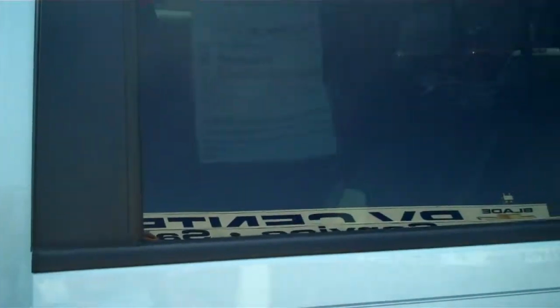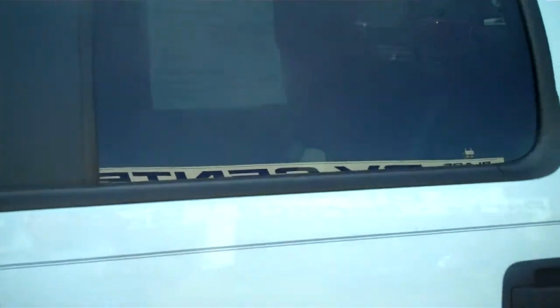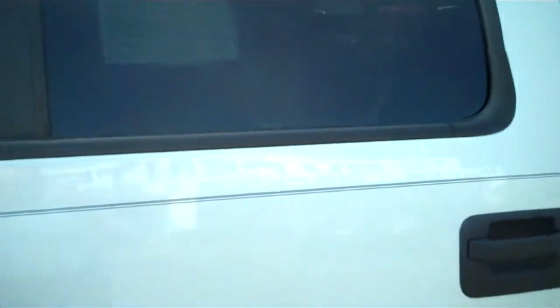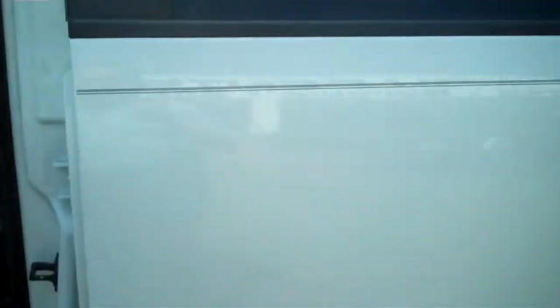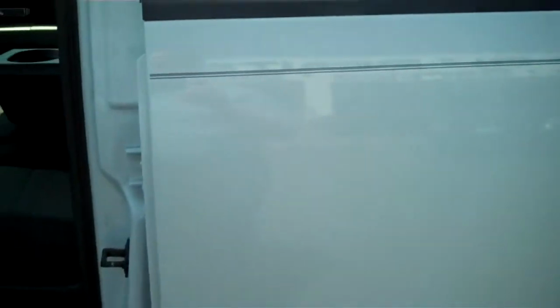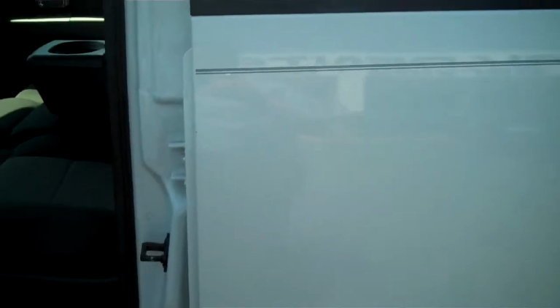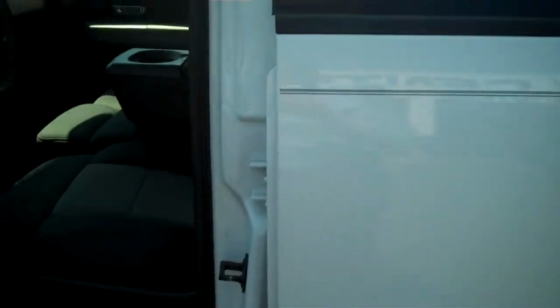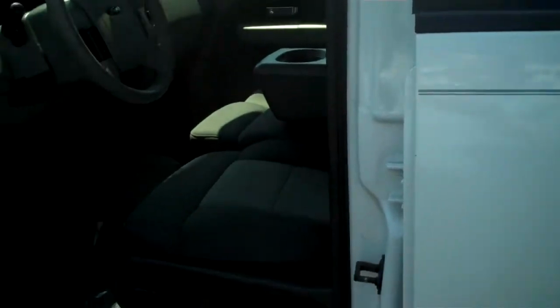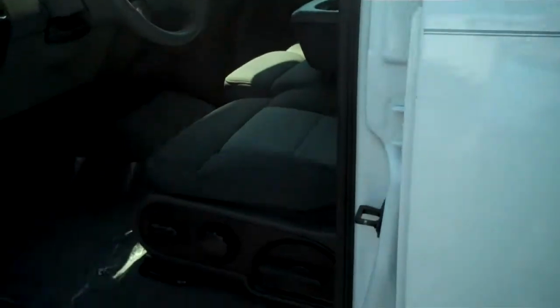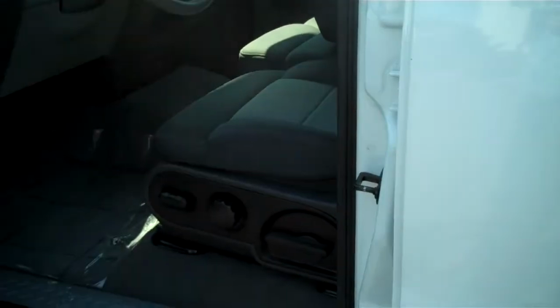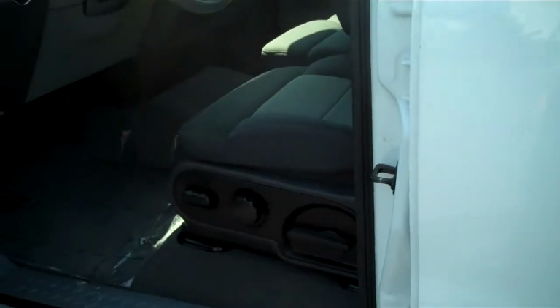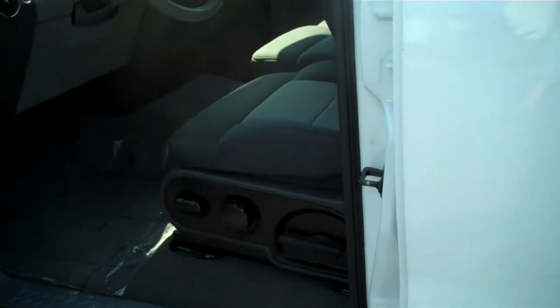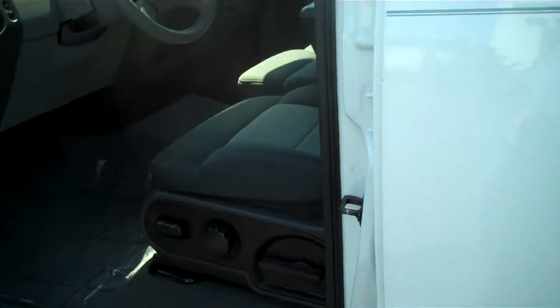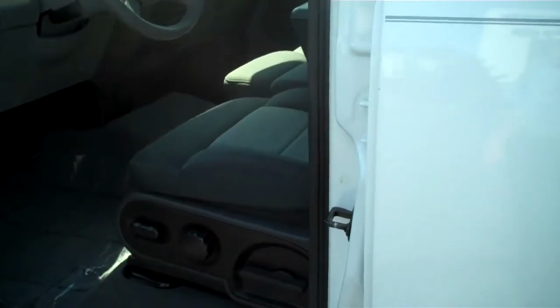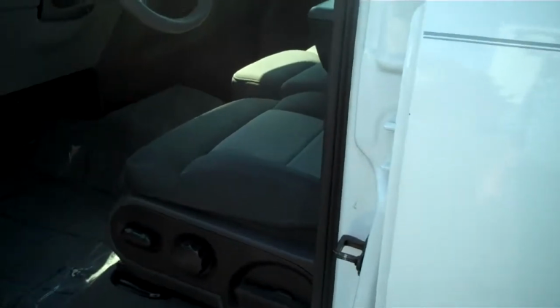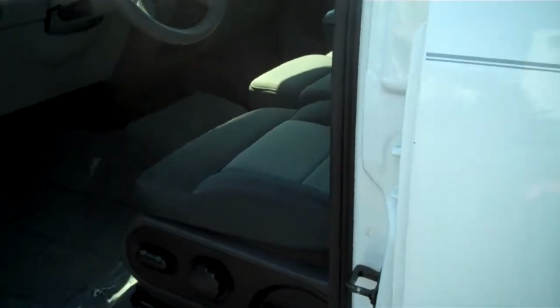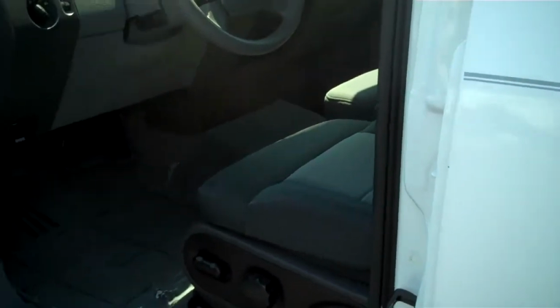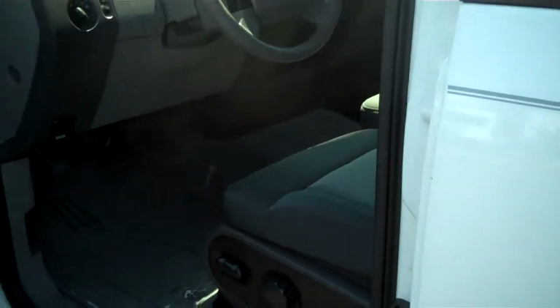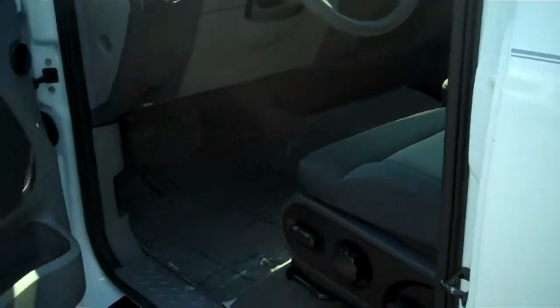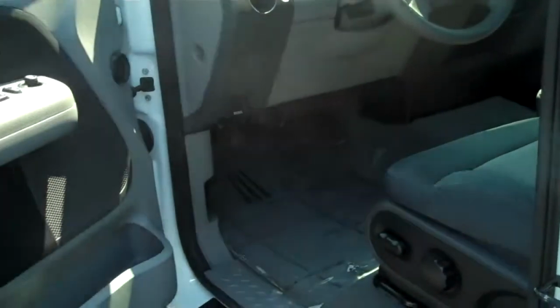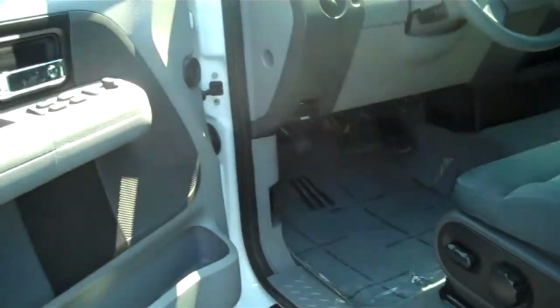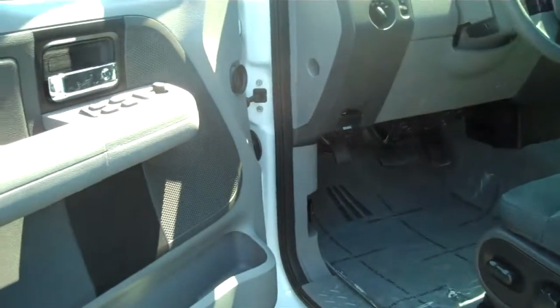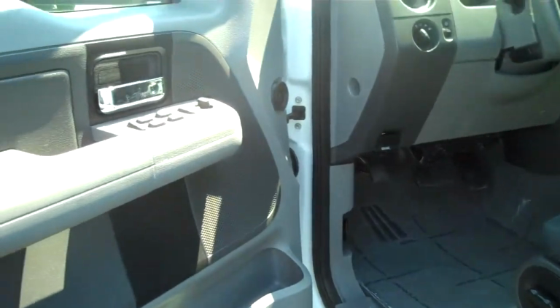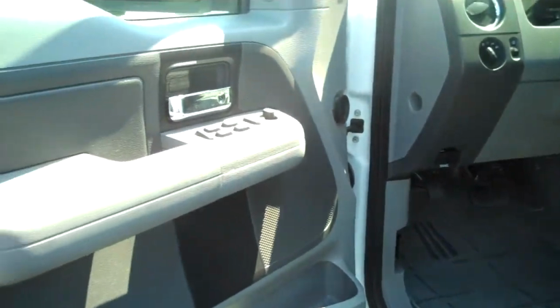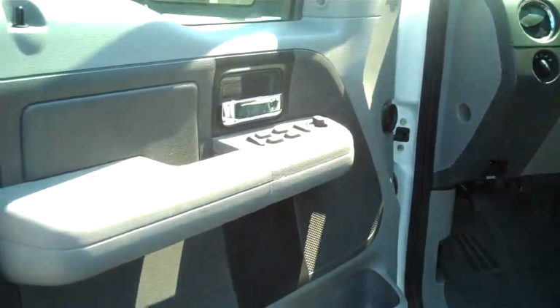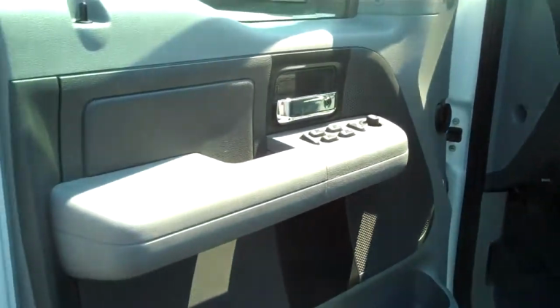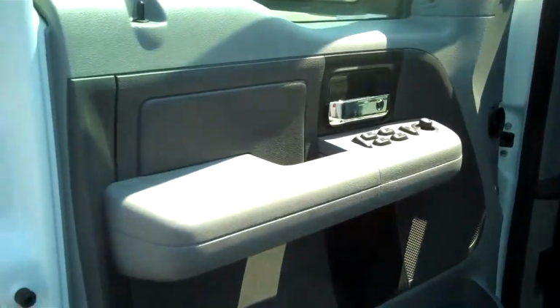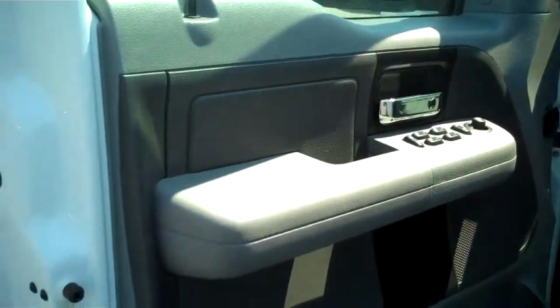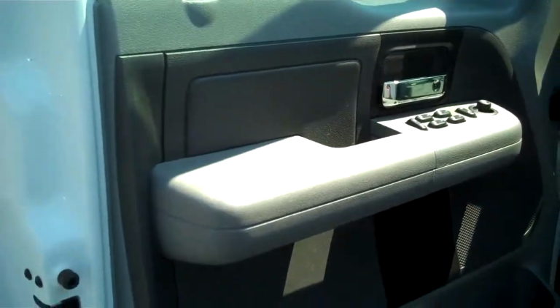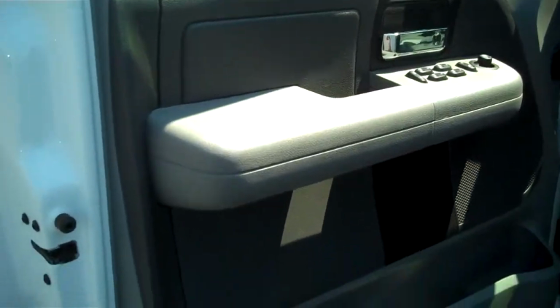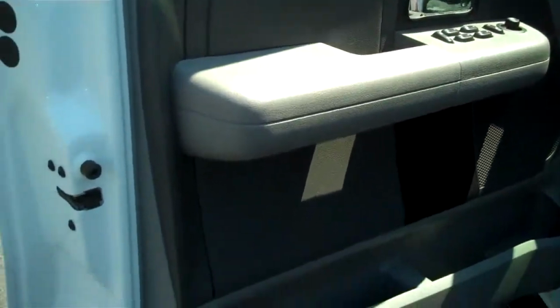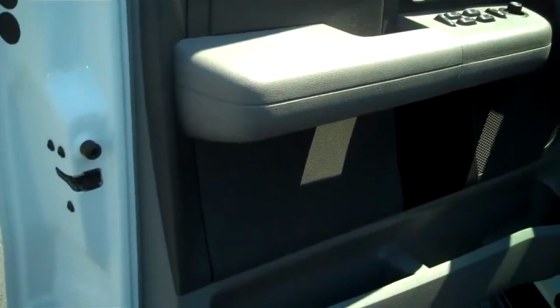Tinted windows throughout, removing 99.8% of all UV rays from entering your vehicle. That'll keep the interior from fading and keep your air conditioner from working so hard.